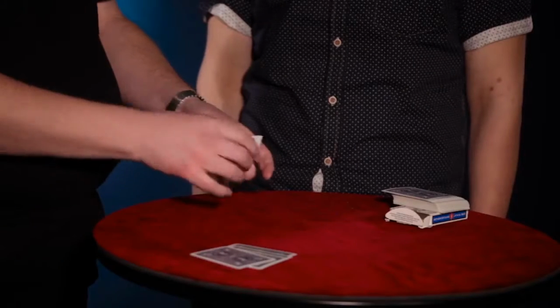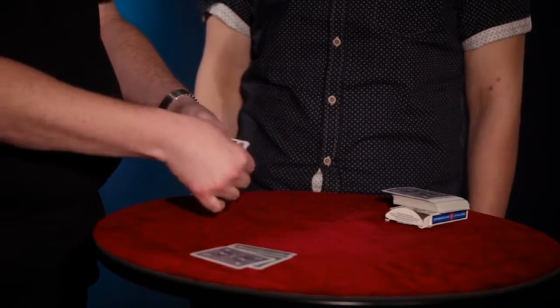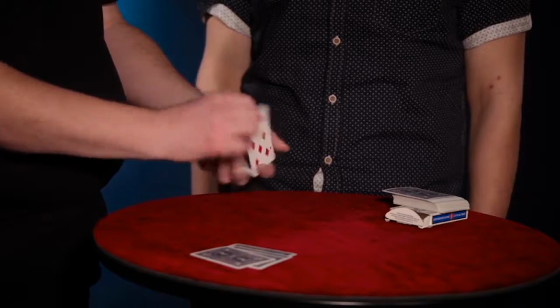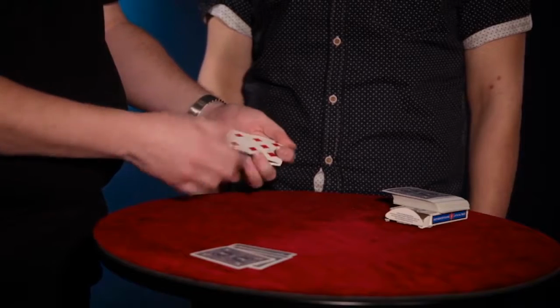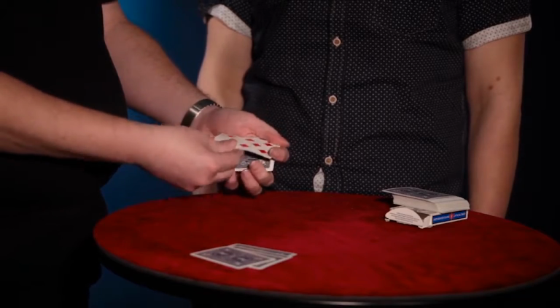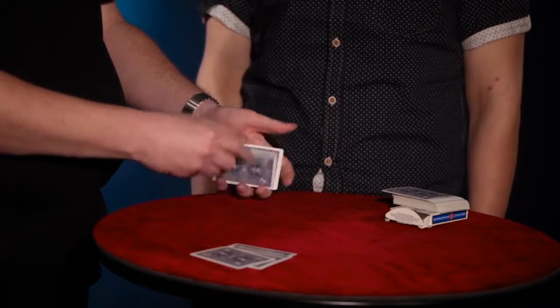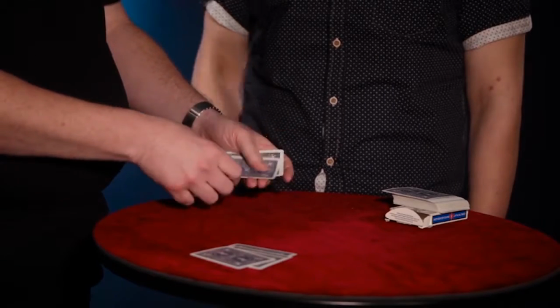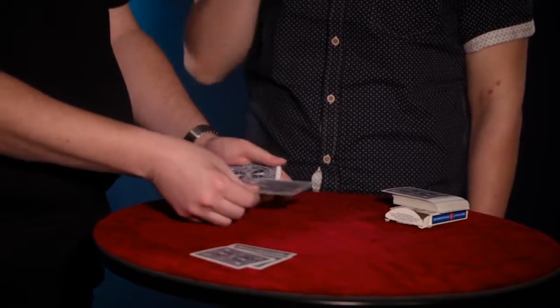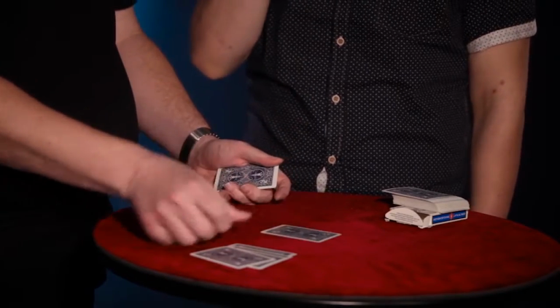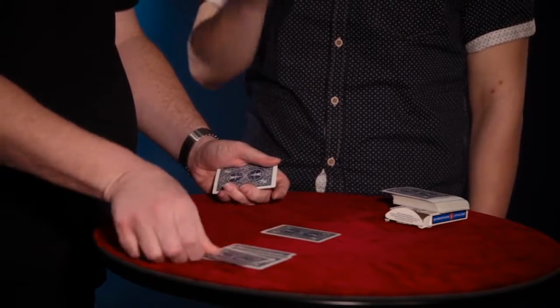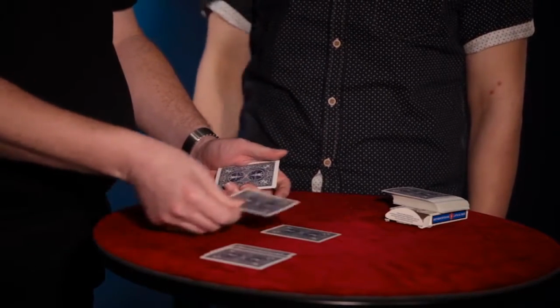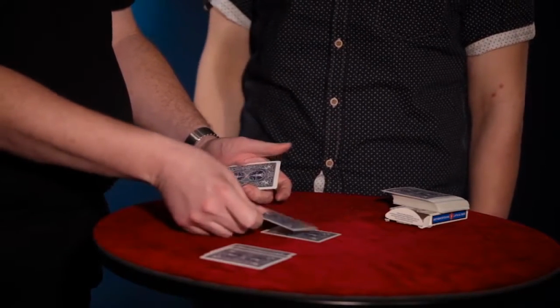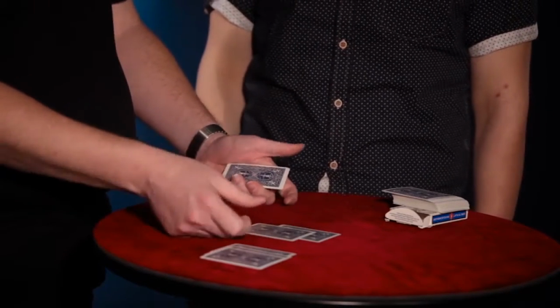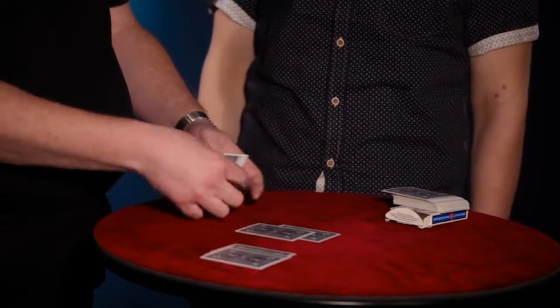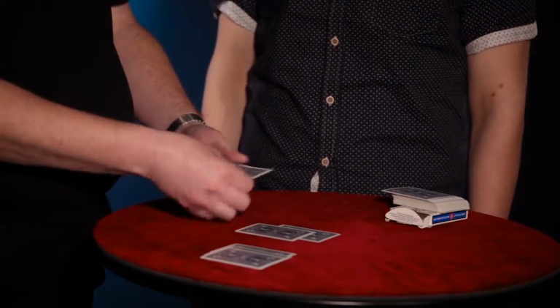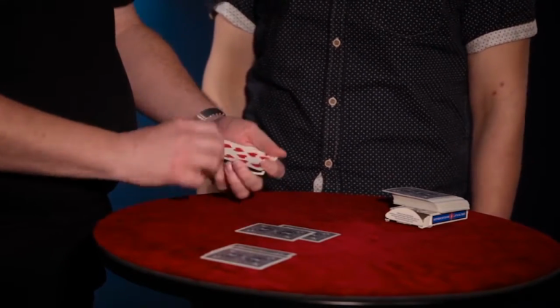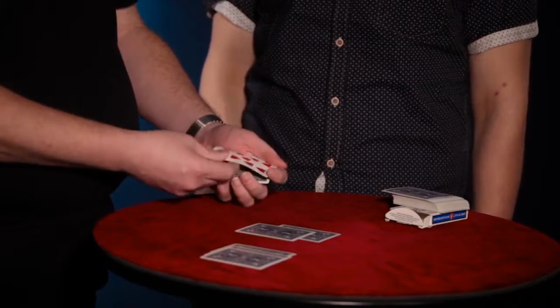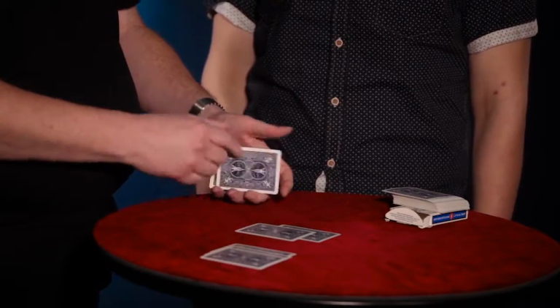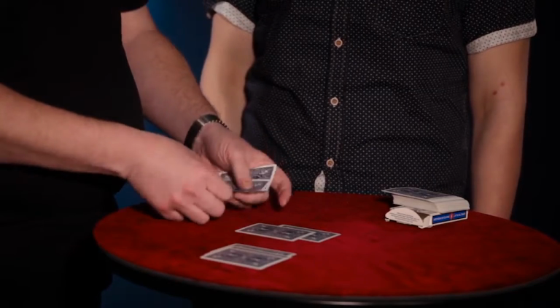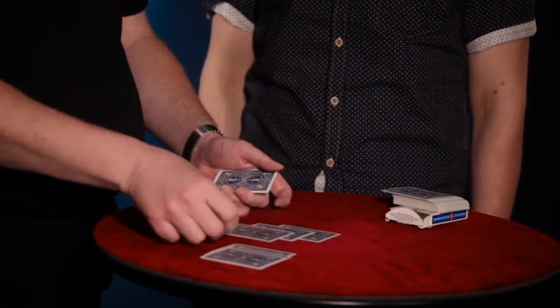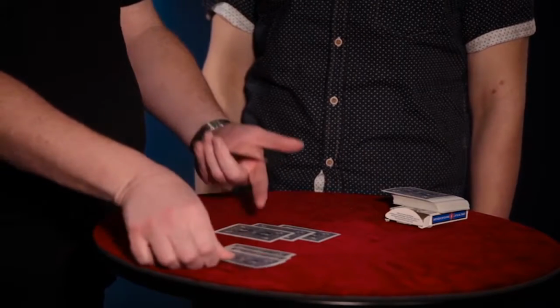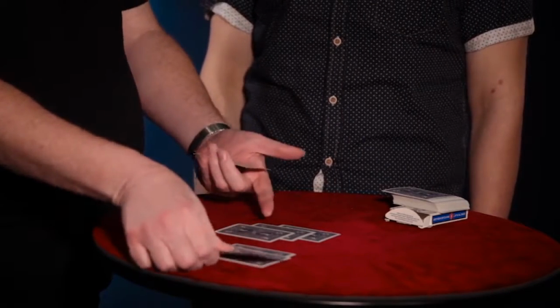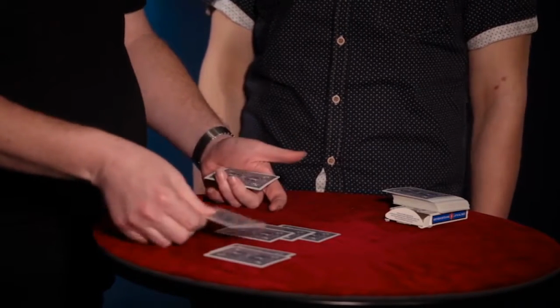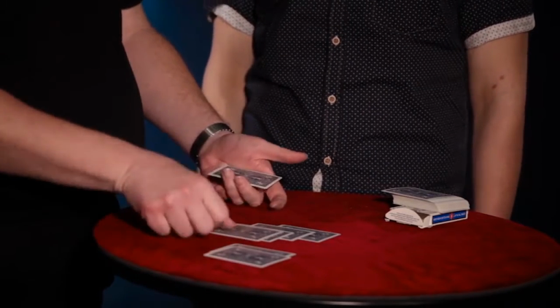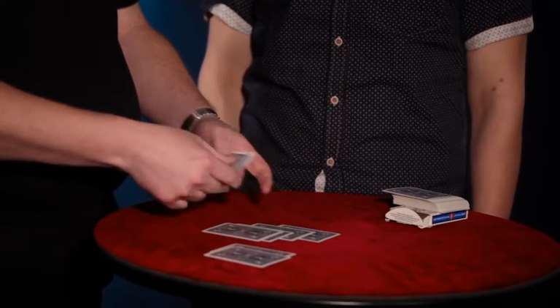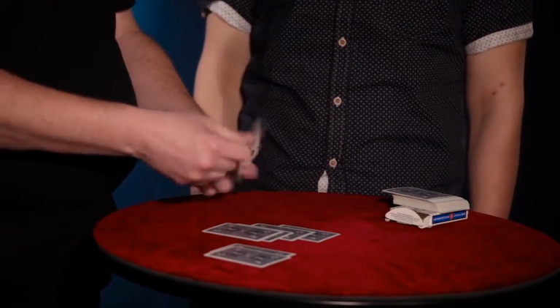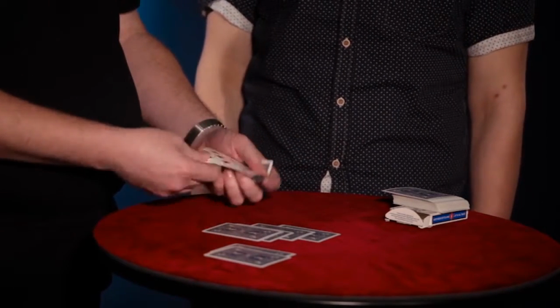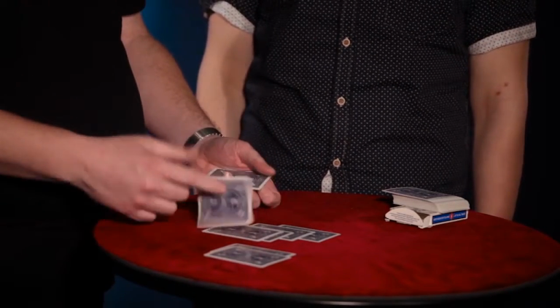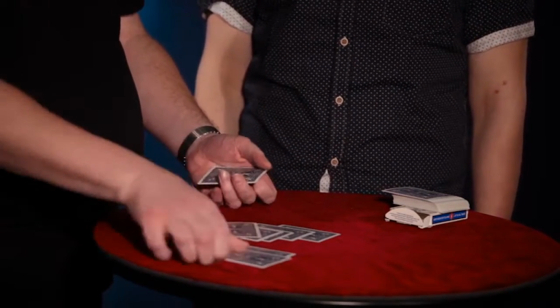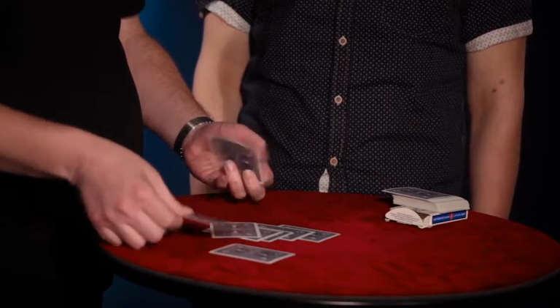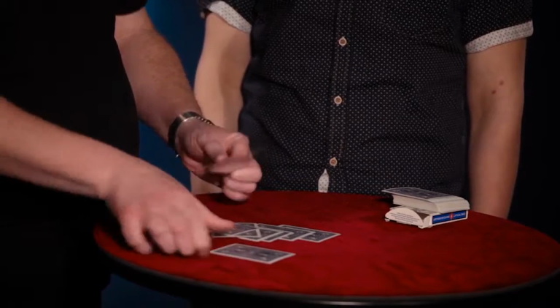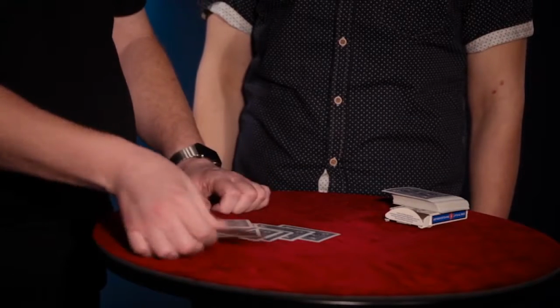Now I'll place the cards down individually. This will be one red, and then on top of that we put one black, and then again one red and one black. Well, you get the idea — we're just mixing up cards. Red, black, red, black.